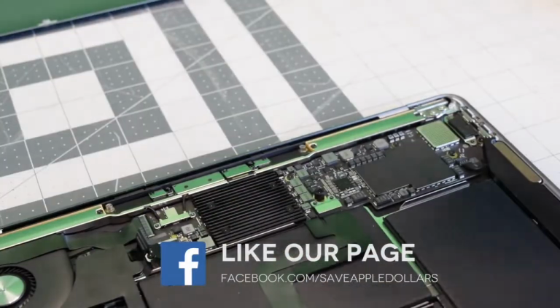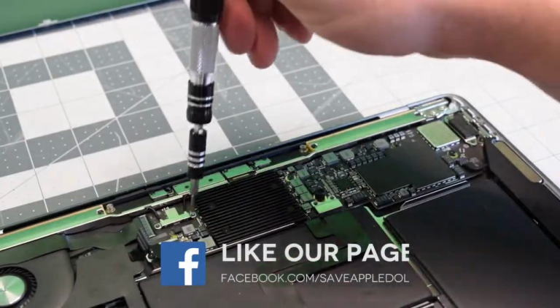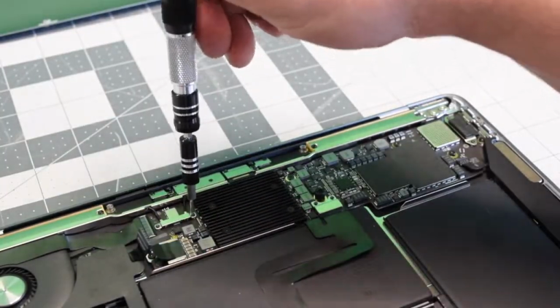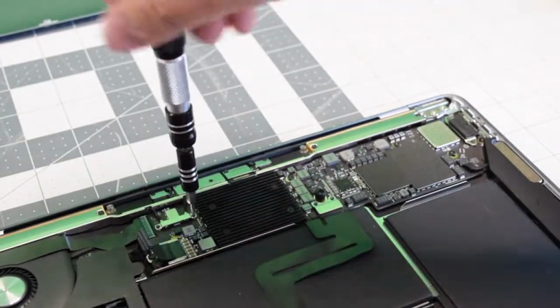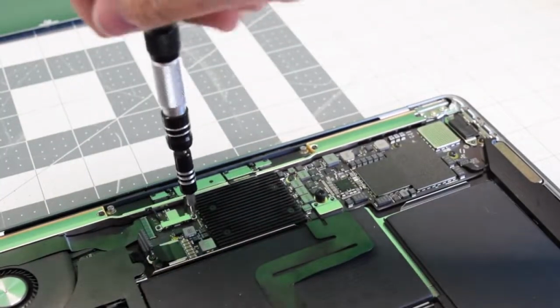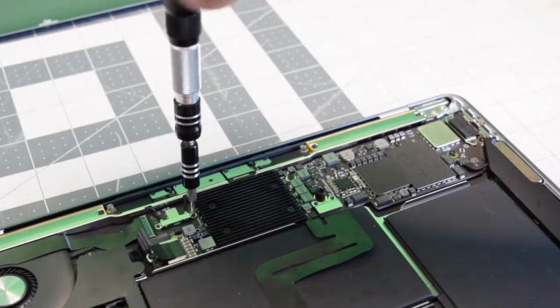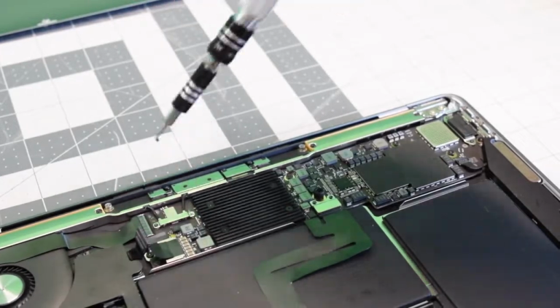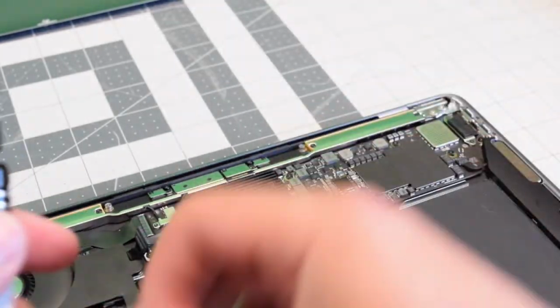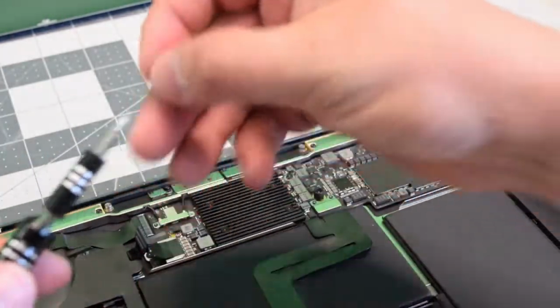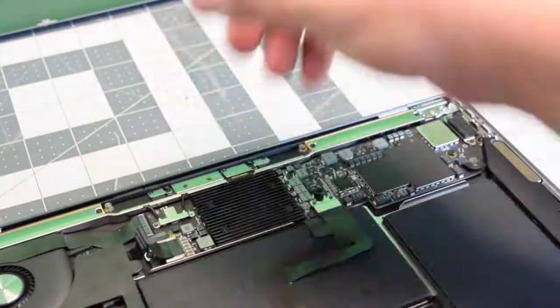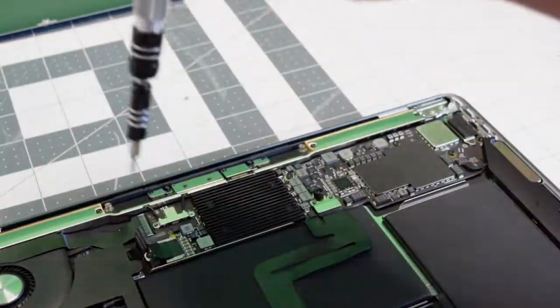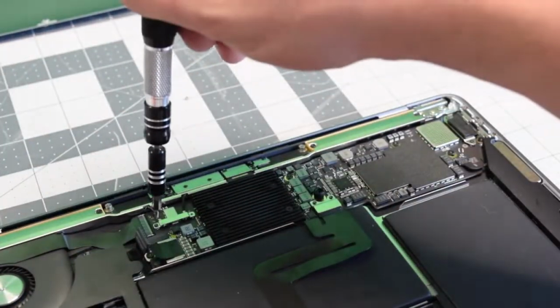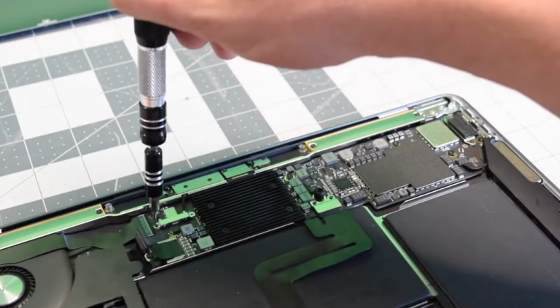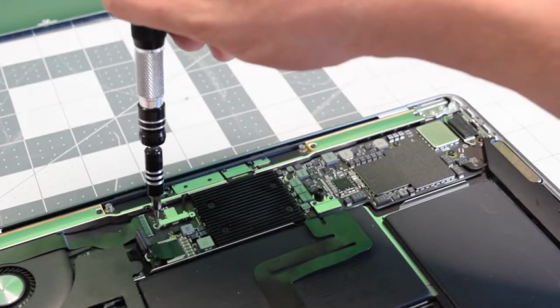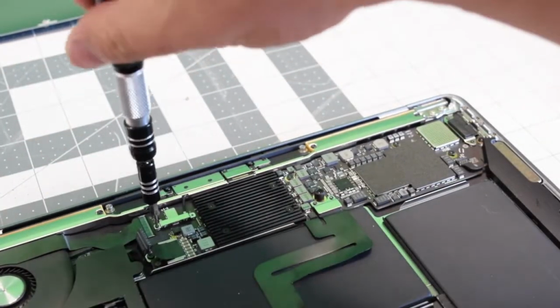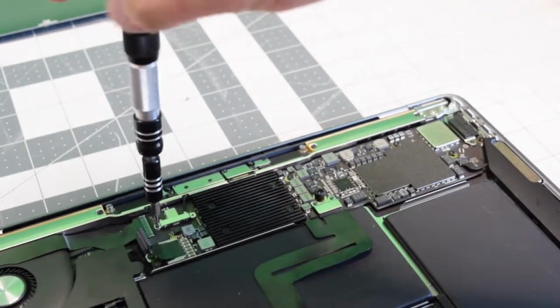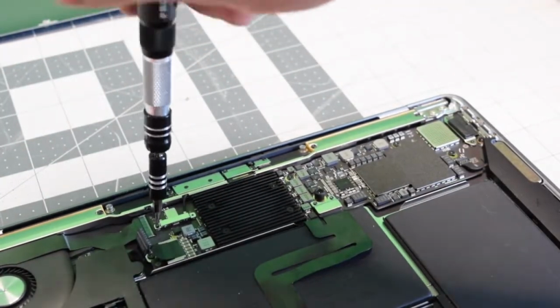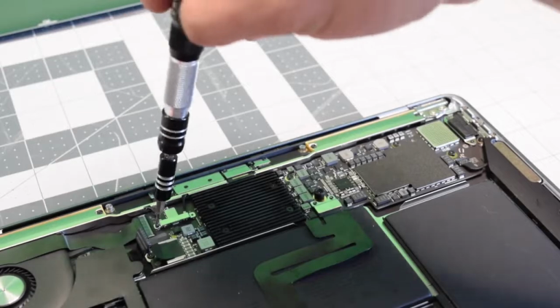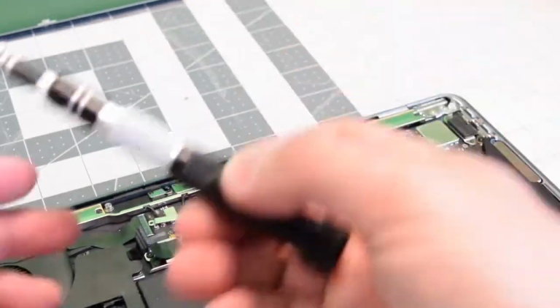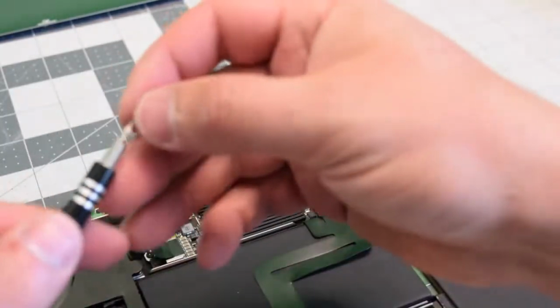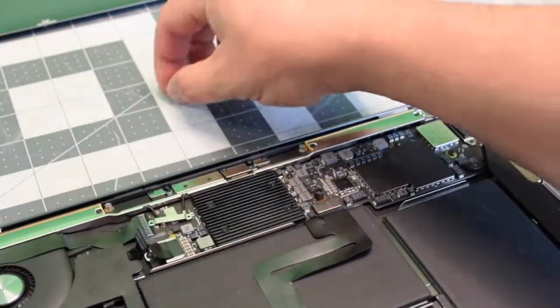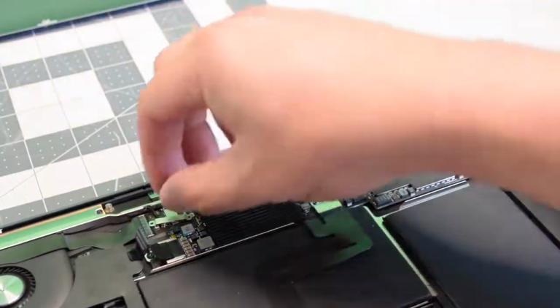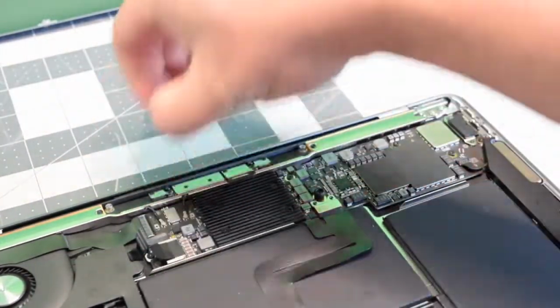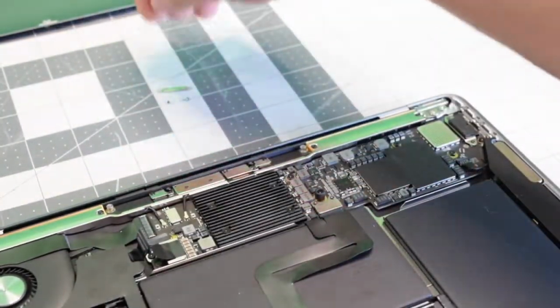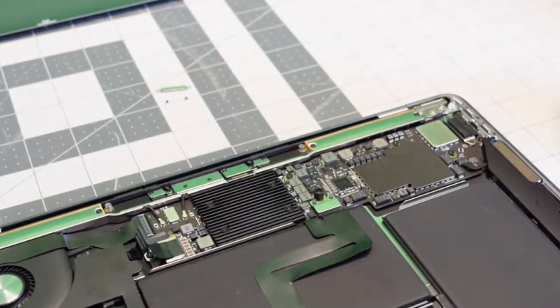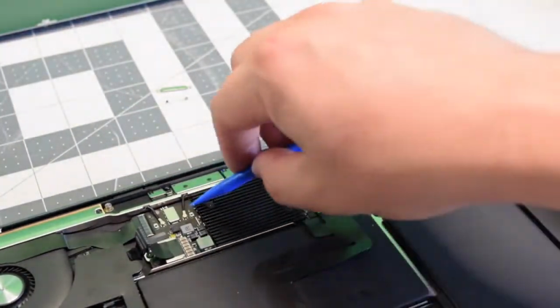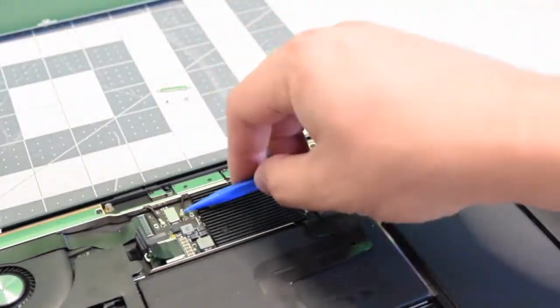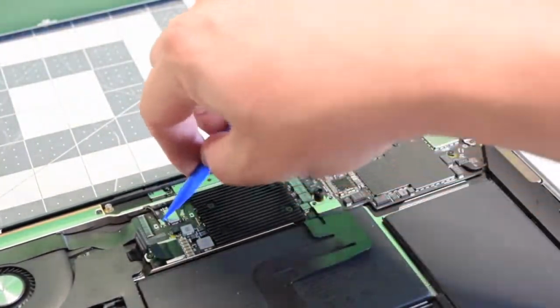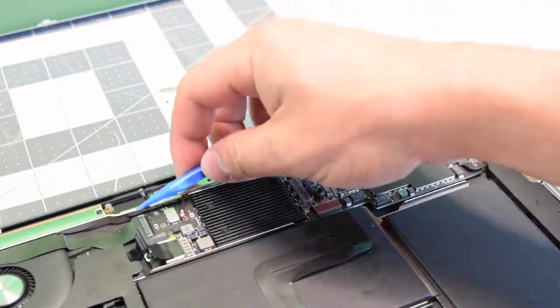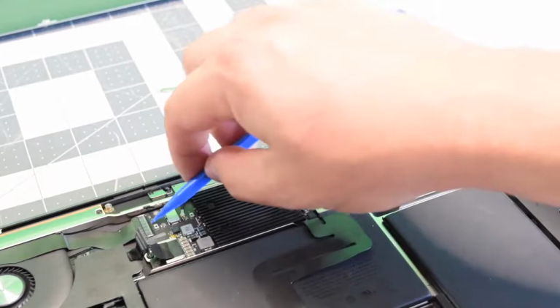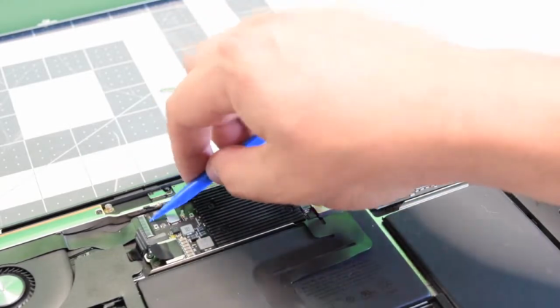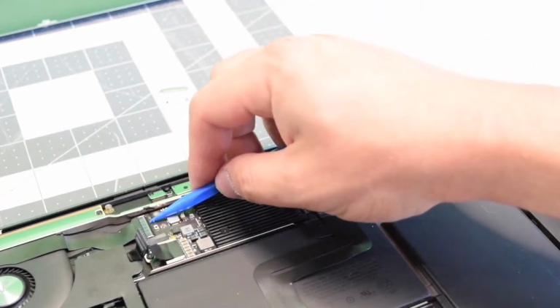With a T4 screwdriver, go ahead and remove the retainer clip for the Bluetooth and Wi-Fi antenna cables. There are two screws and the clip comes off. Go ahead and pry underneath the cables and disconnect them.